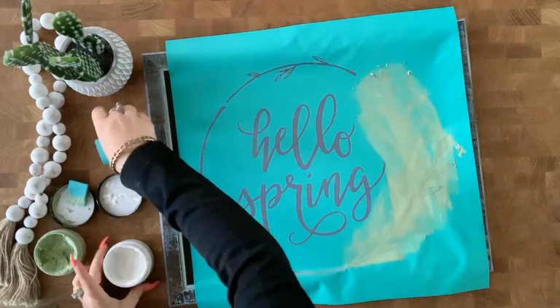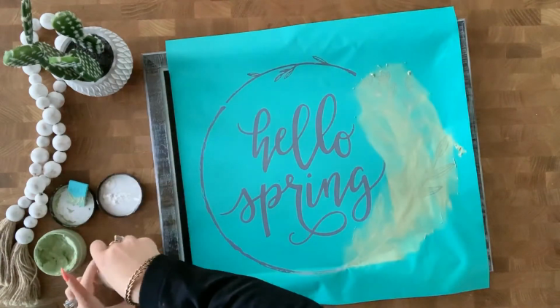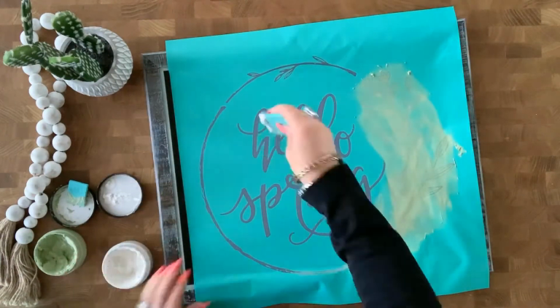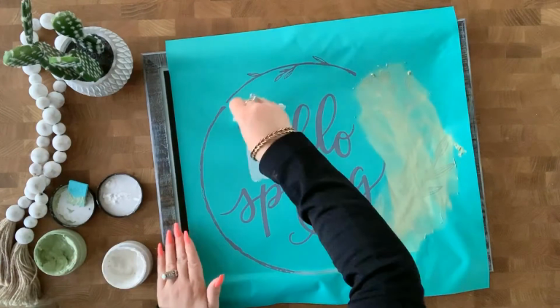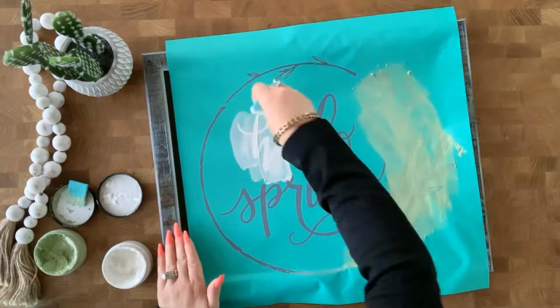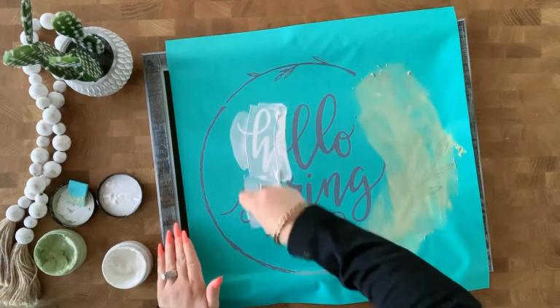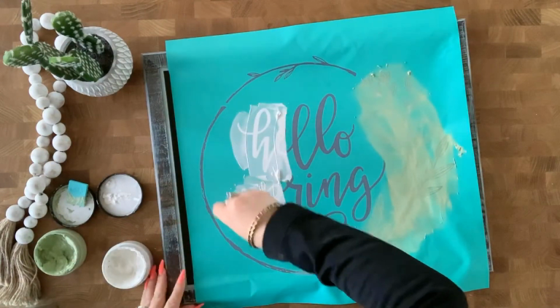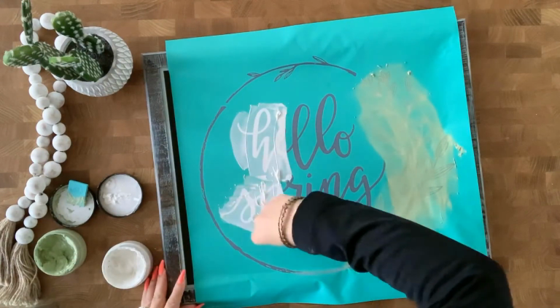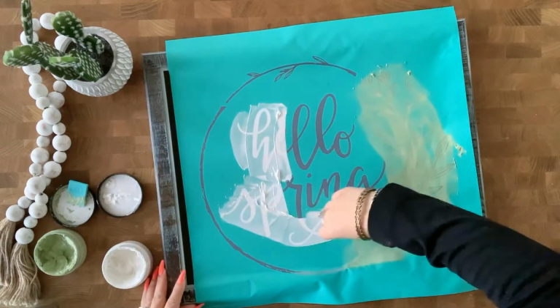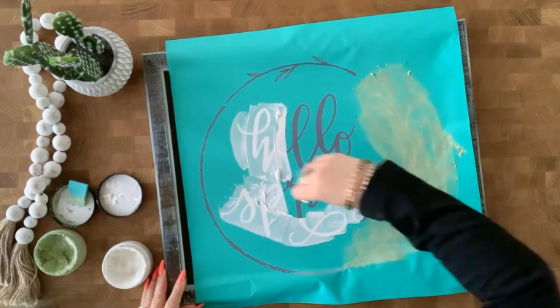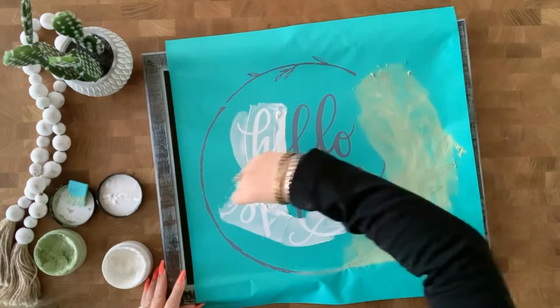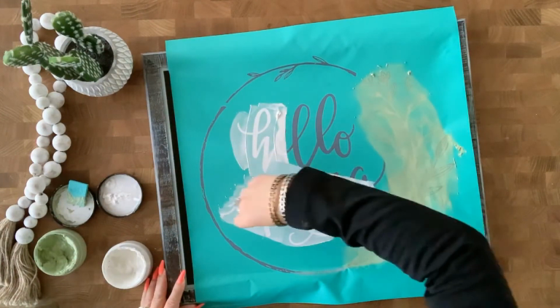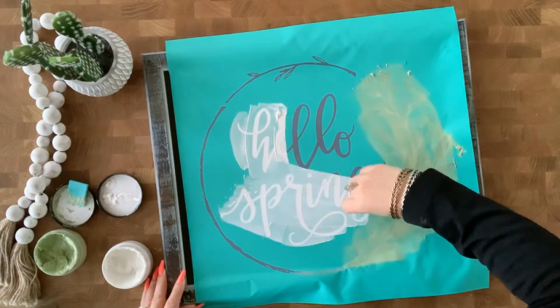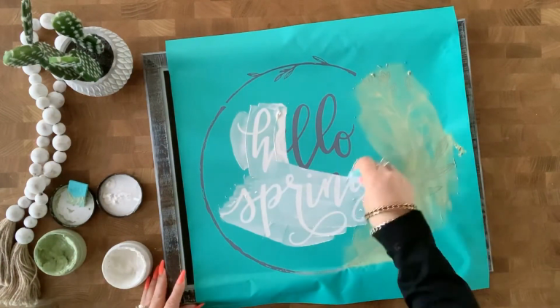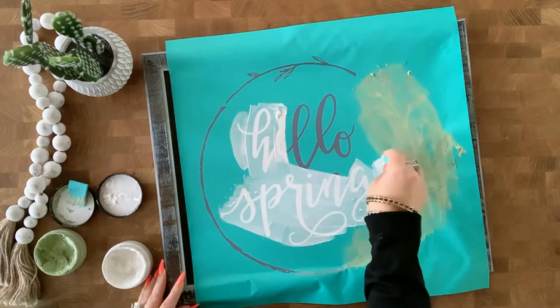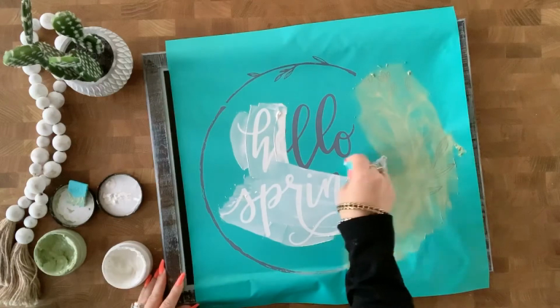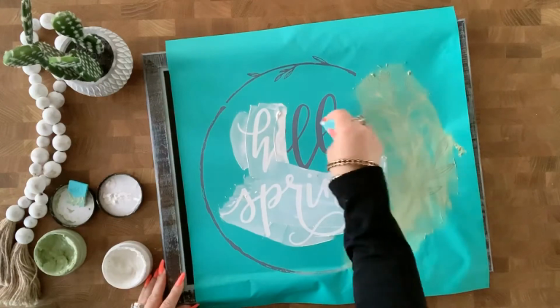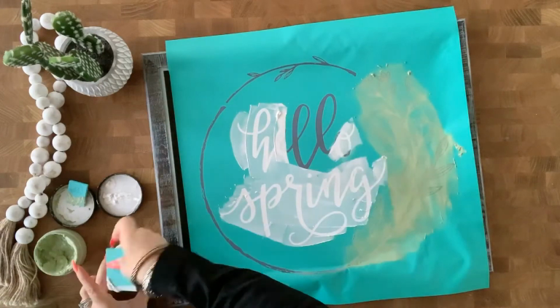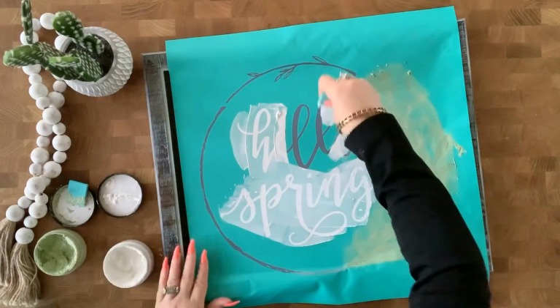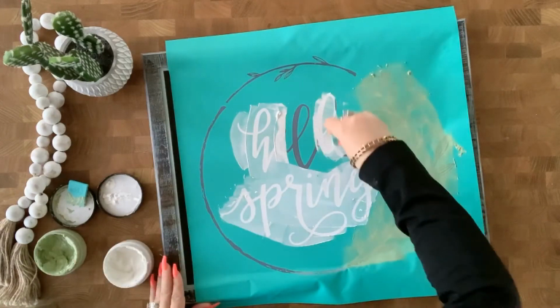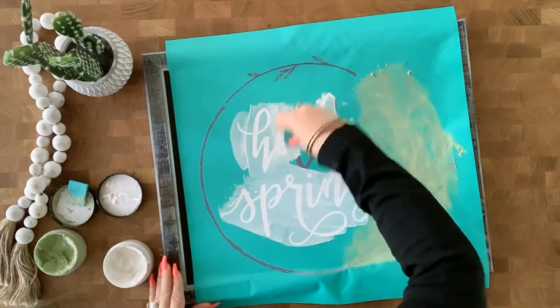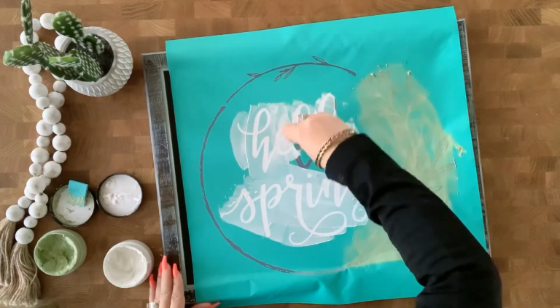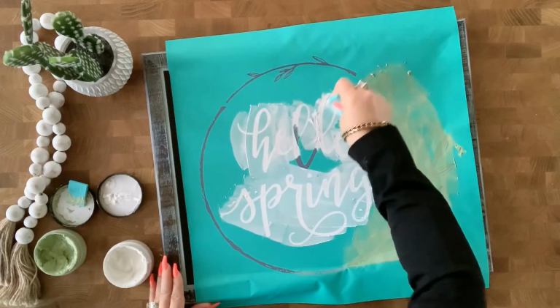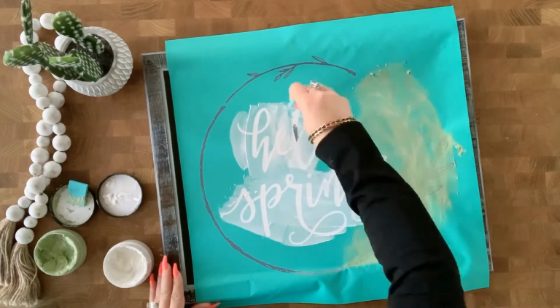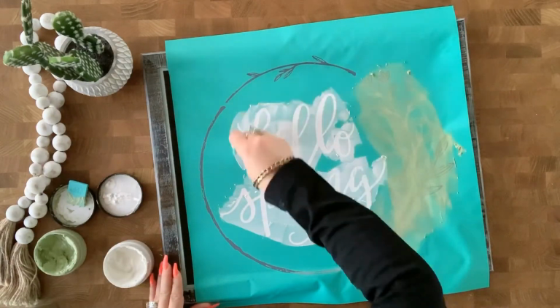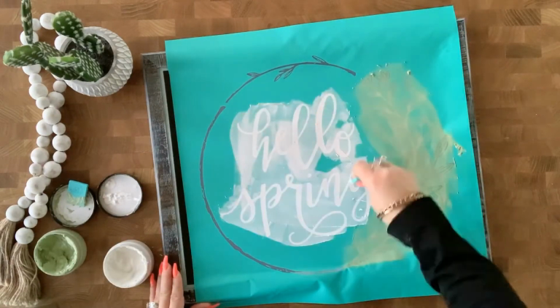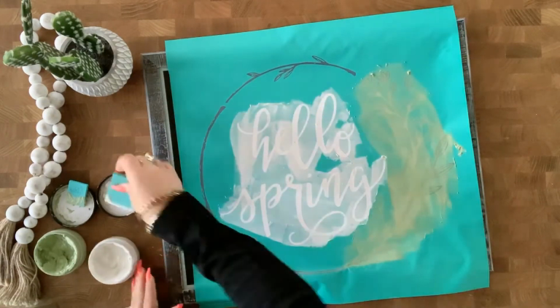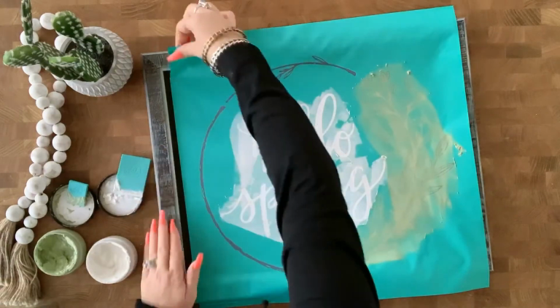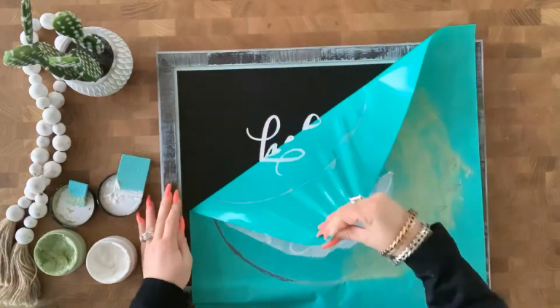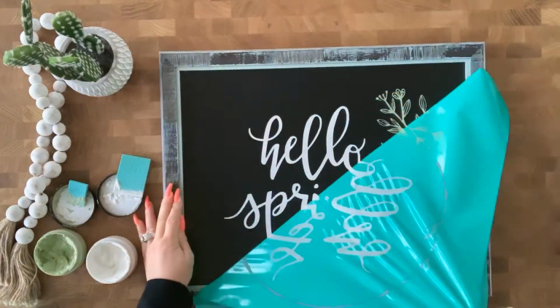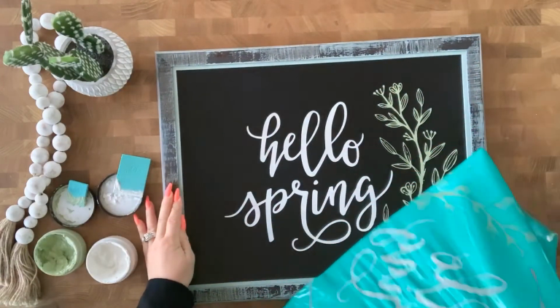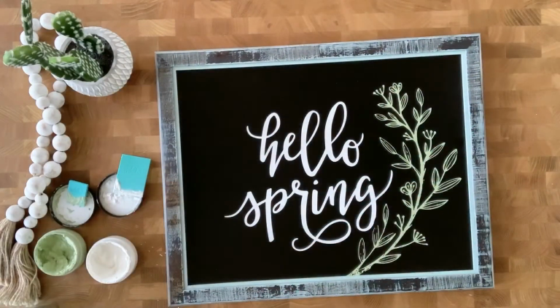Then I'll move on to Hello Spring with some white Chalkology paste, smearing that around with a small squeegee, and then once I have it all covered, I'll squeegee off my excess, and I'll show you how it looks. It's so stinking cute, you guys.